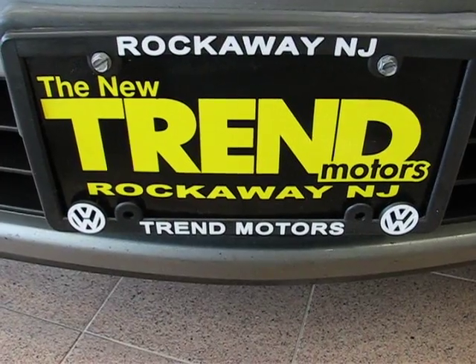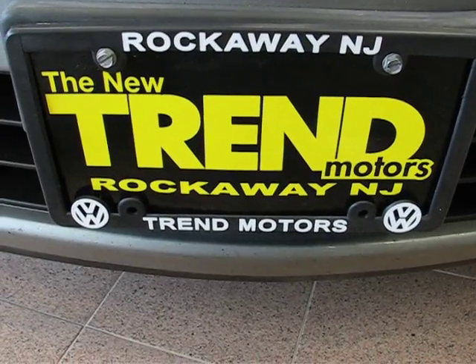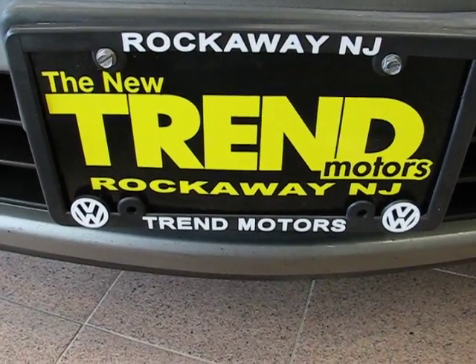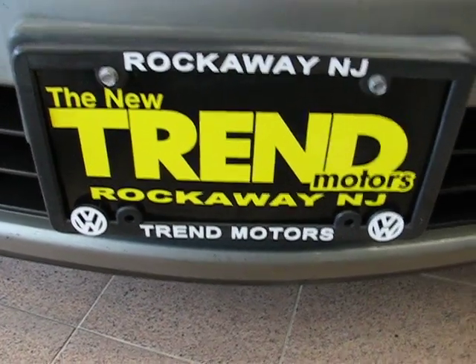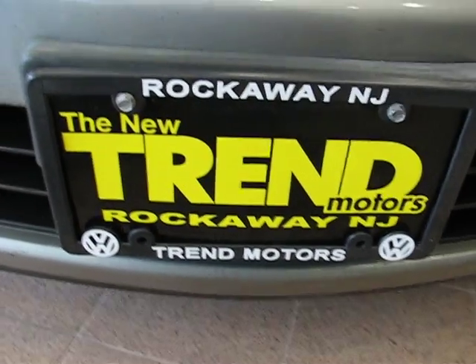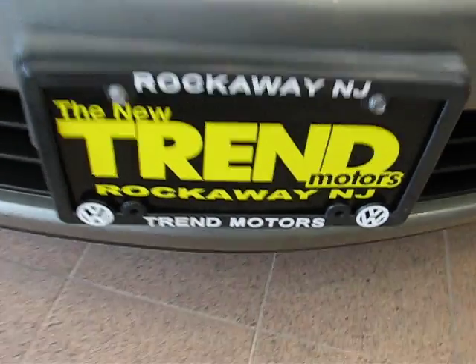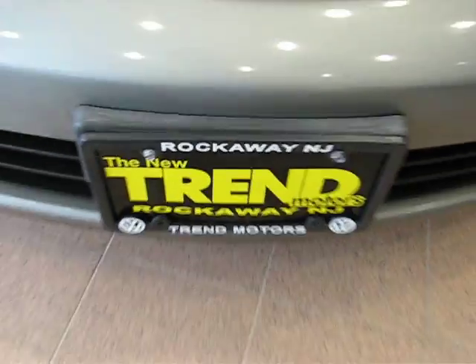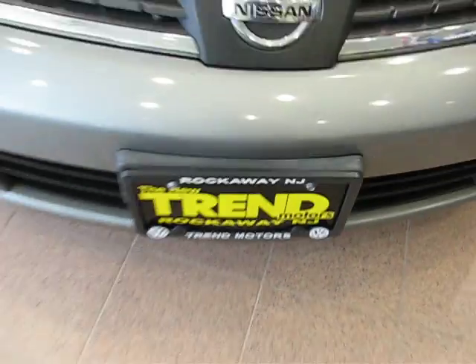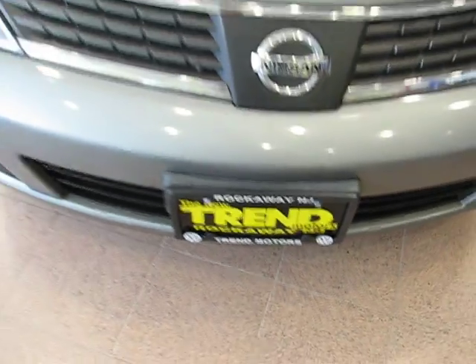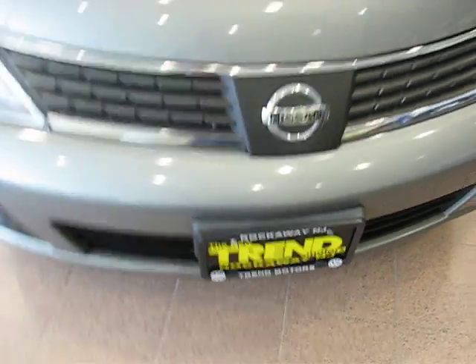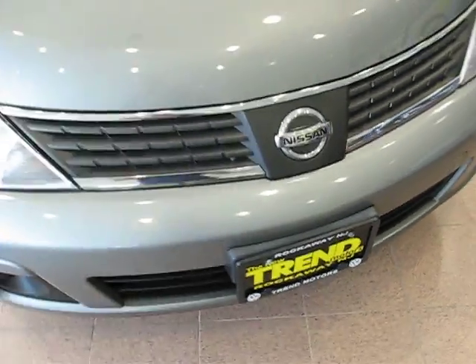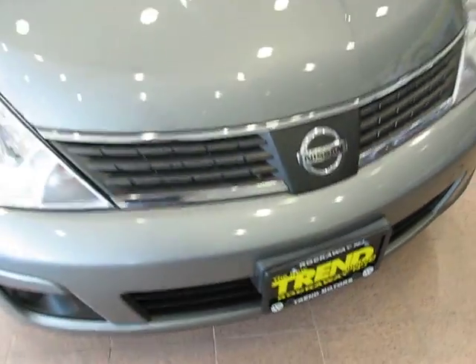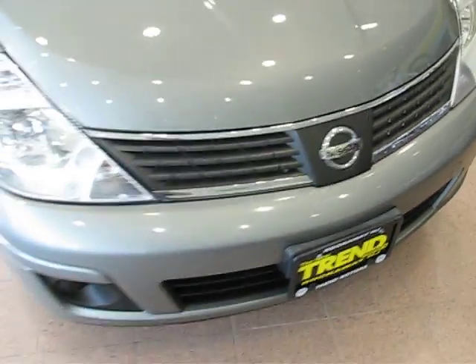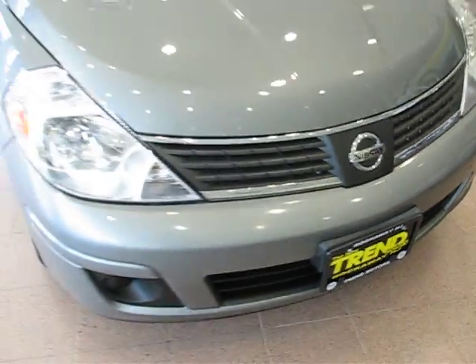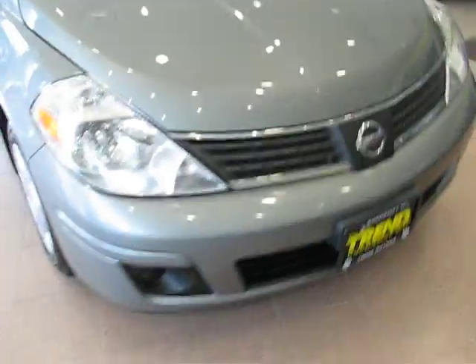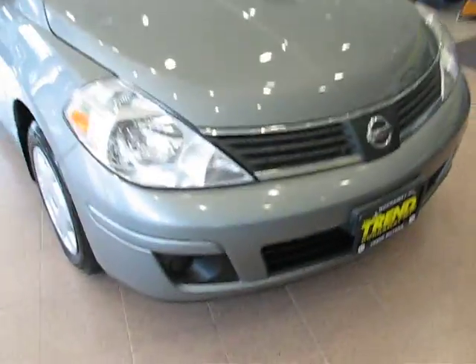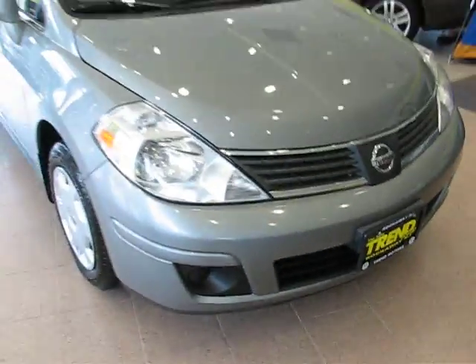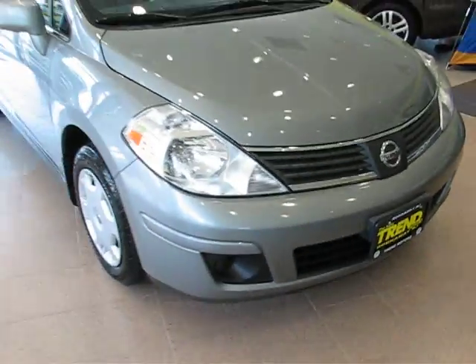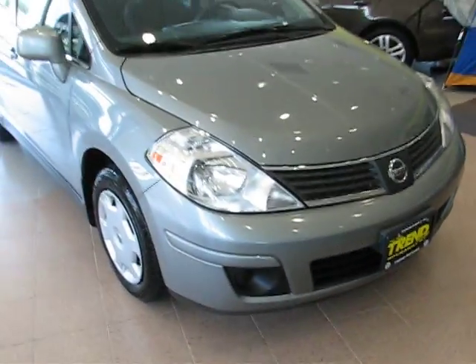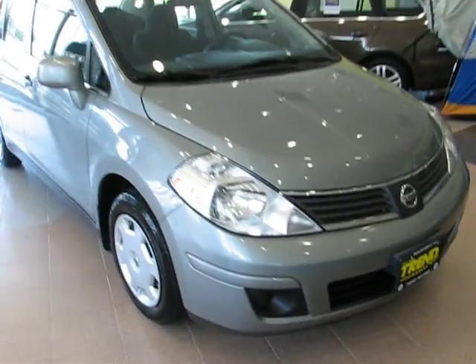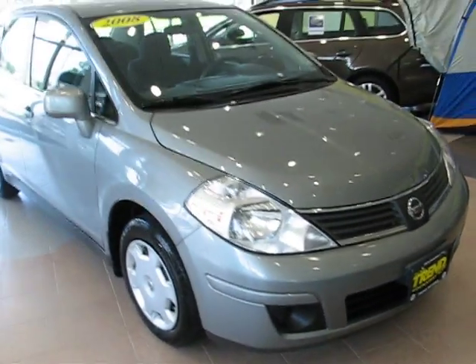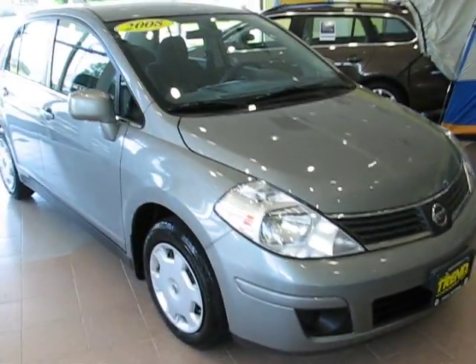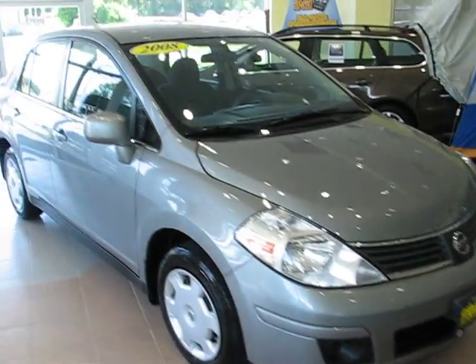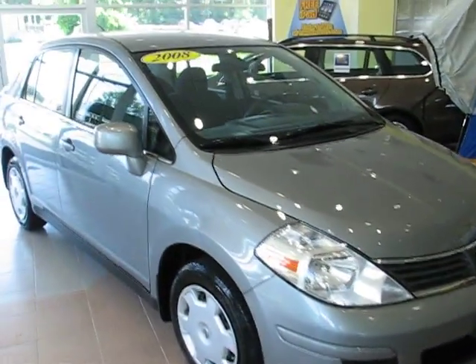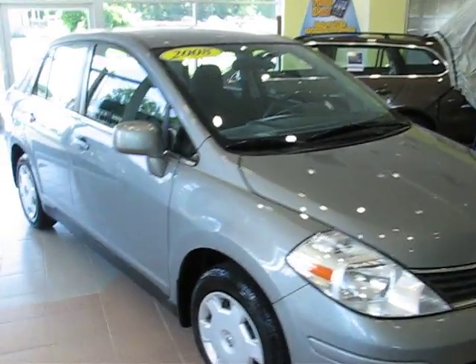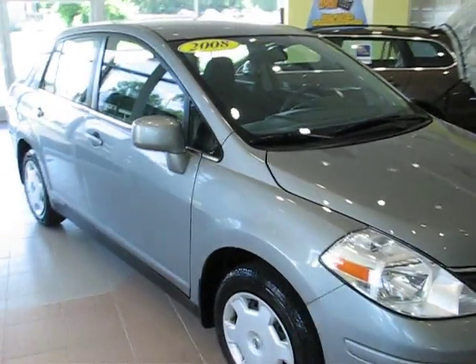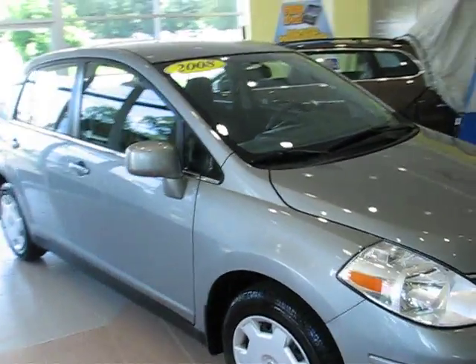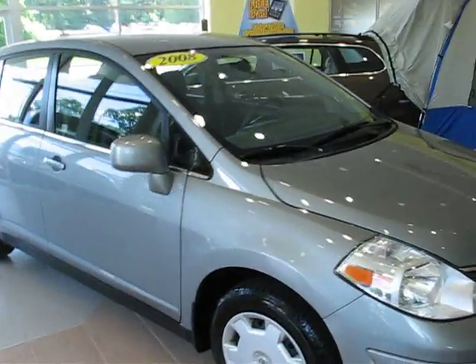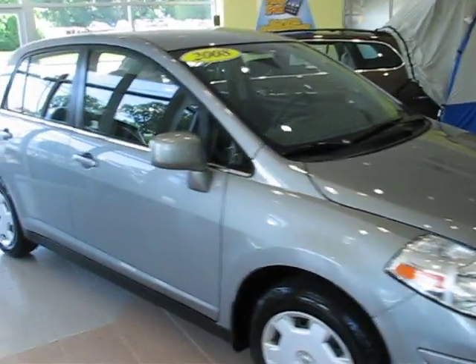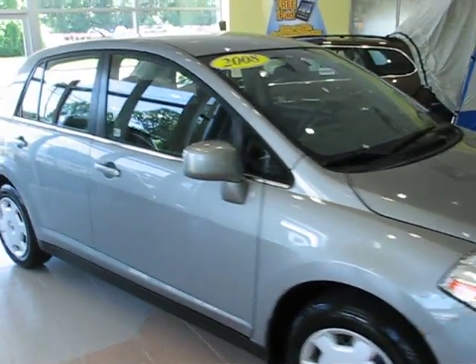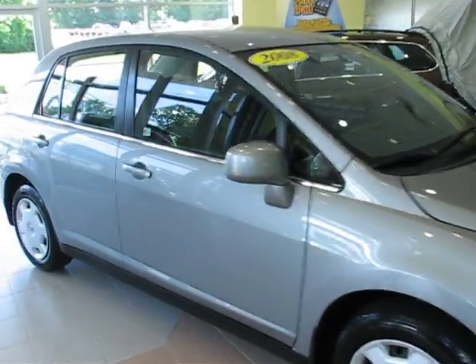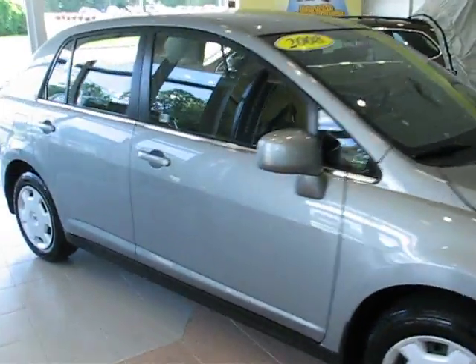Hey everyone, welcome to Trend Motorist pre-owned in Rockaway, New Jersey.